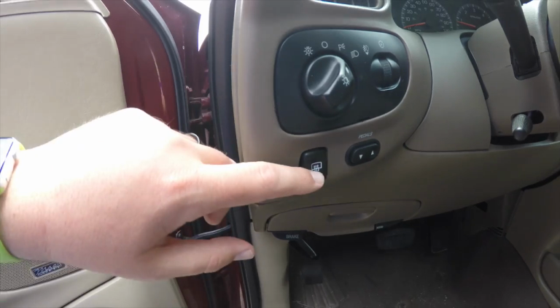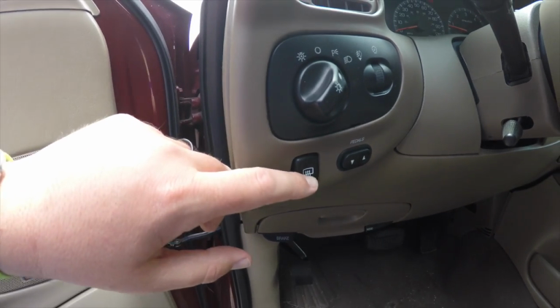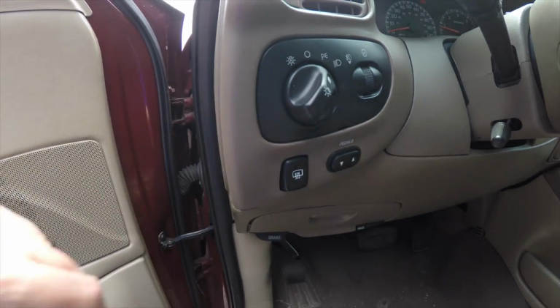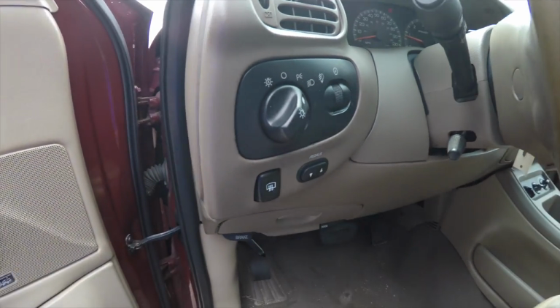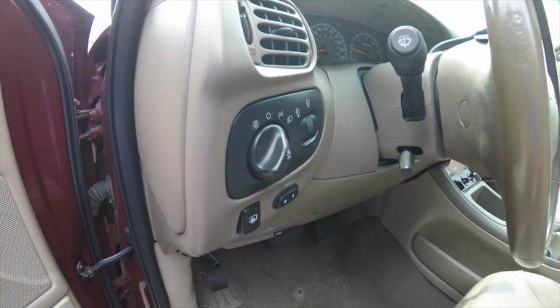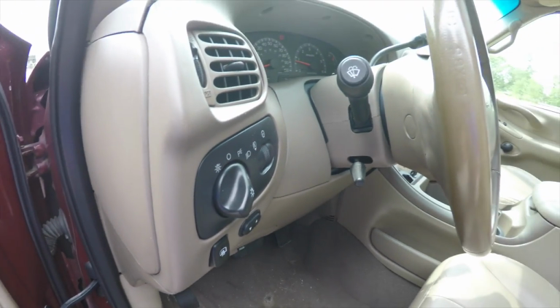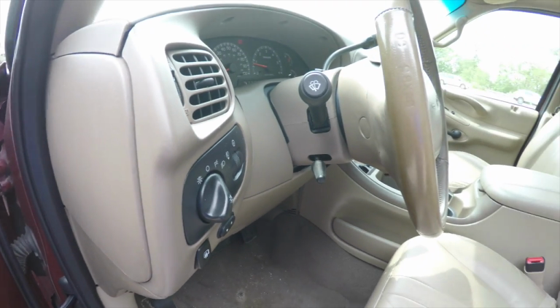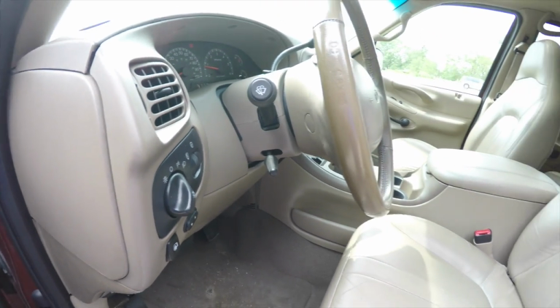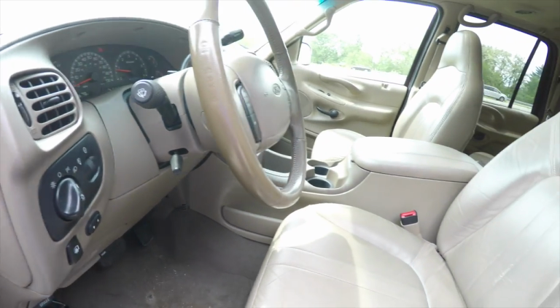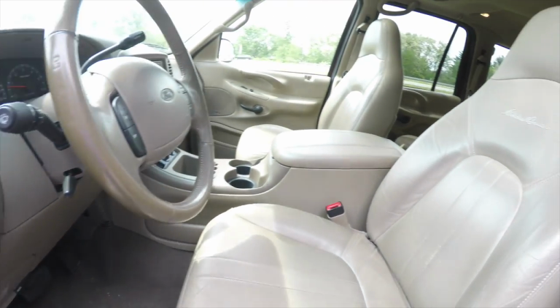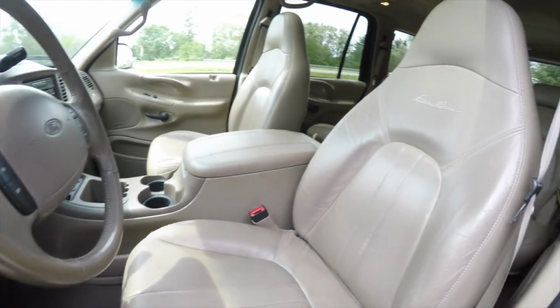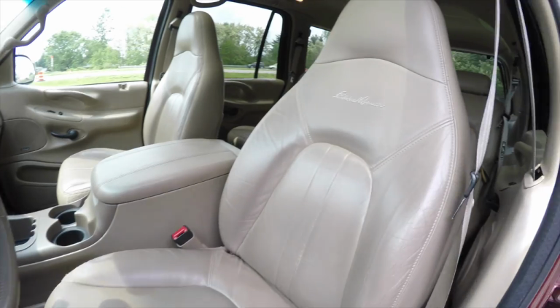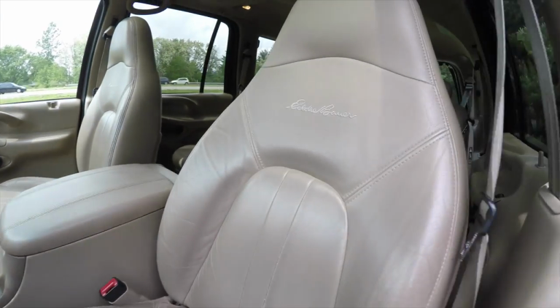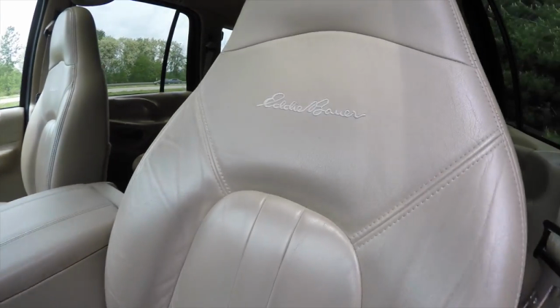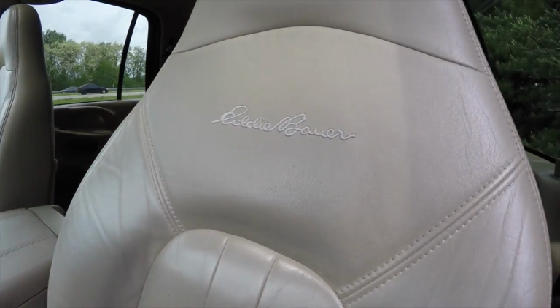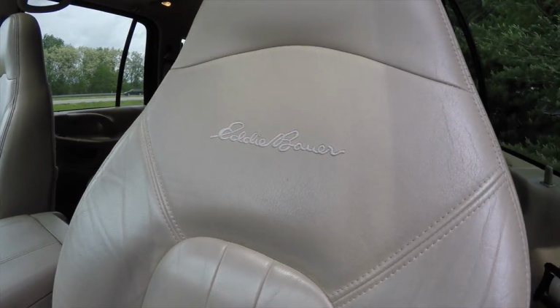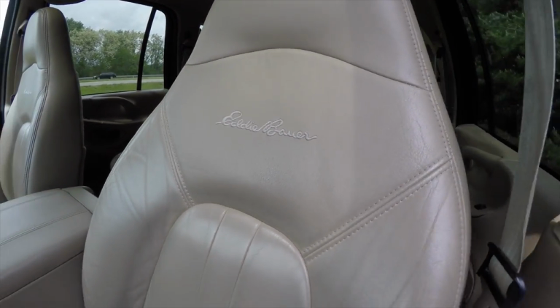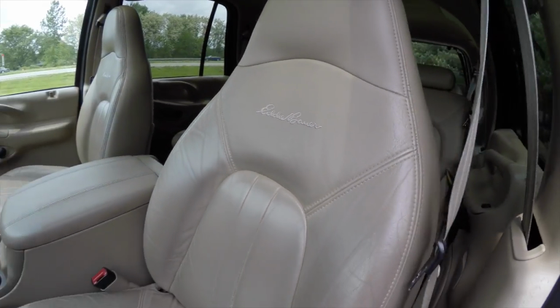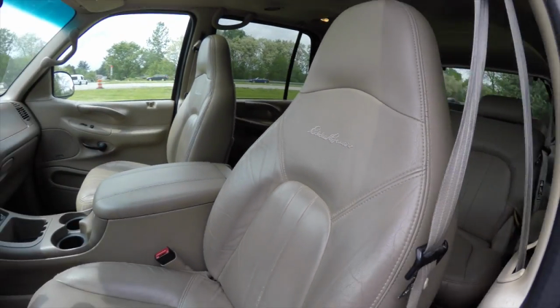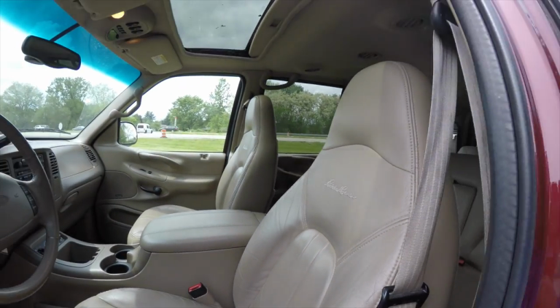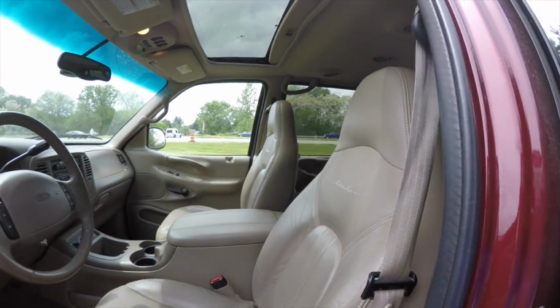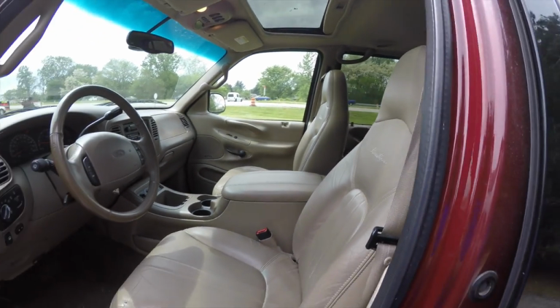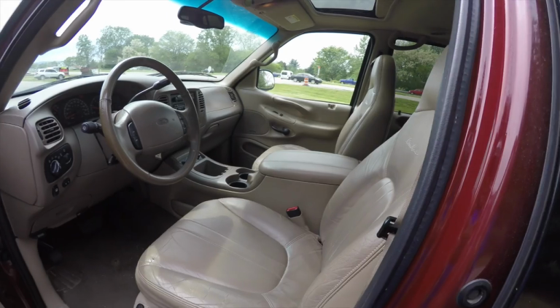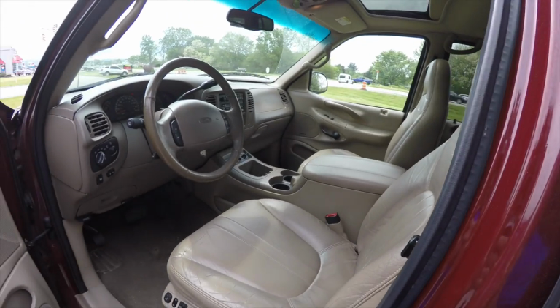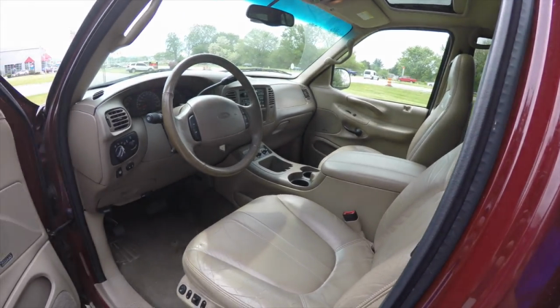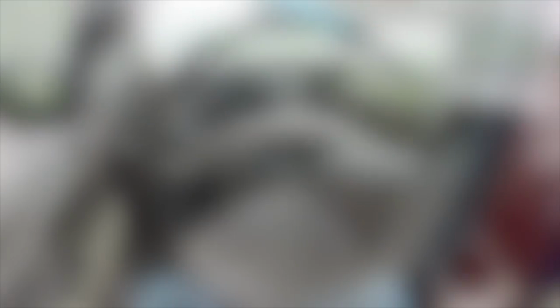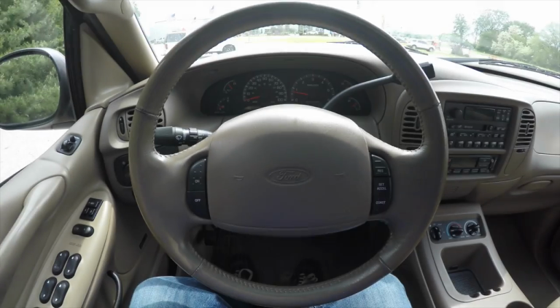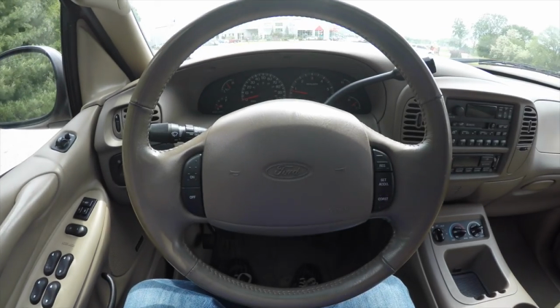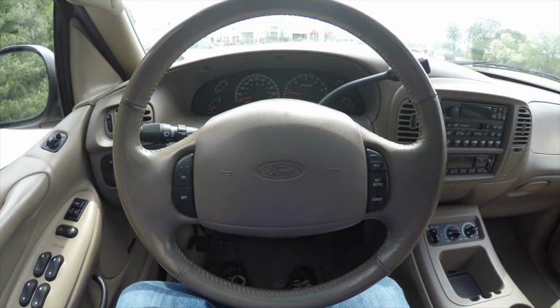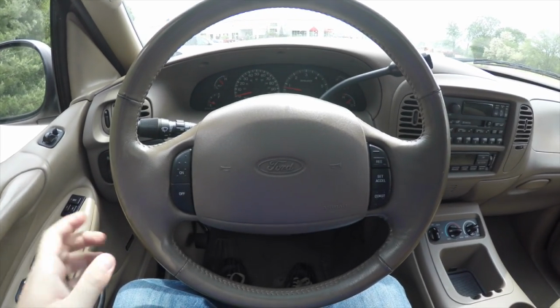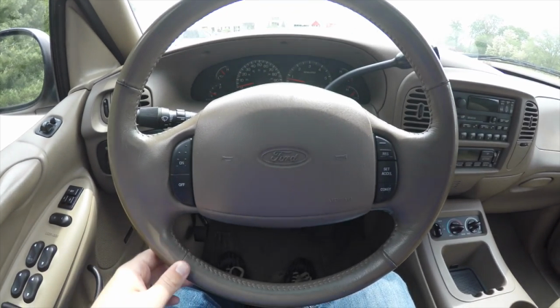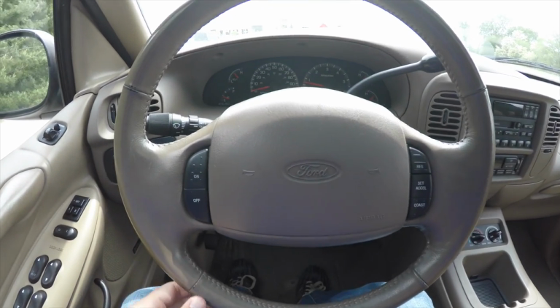You've also got your rear window defroster, leather wrap tilt steering wheel. The seats have the Eddie Bauer logo stitched in the backrest. Let's pan through the interior for a little bit more detail.